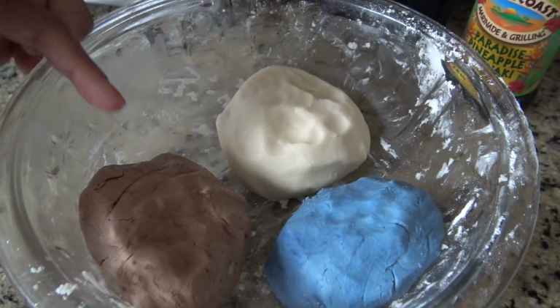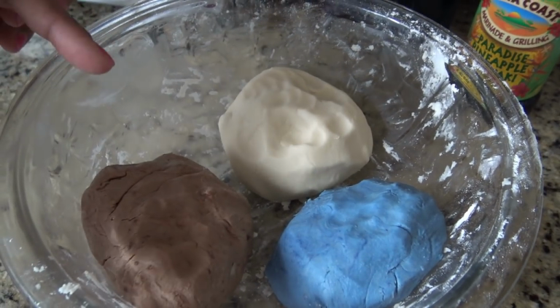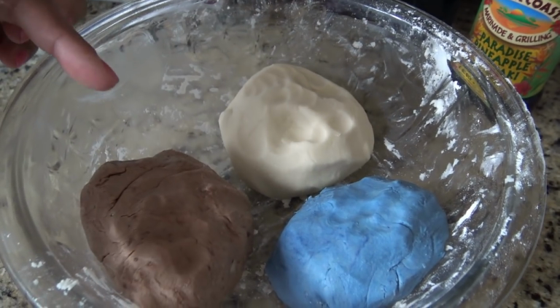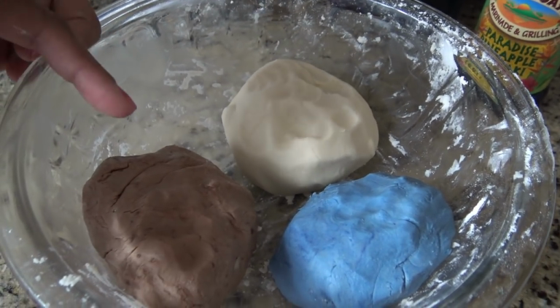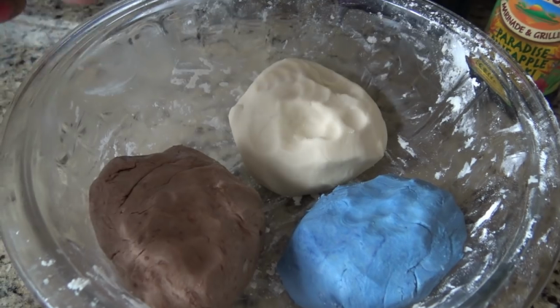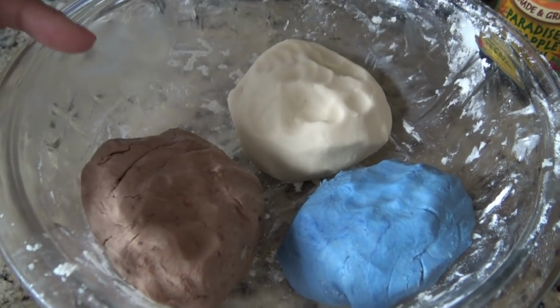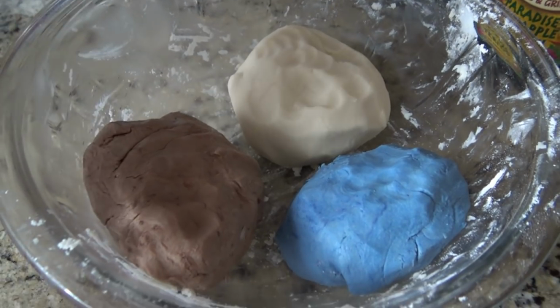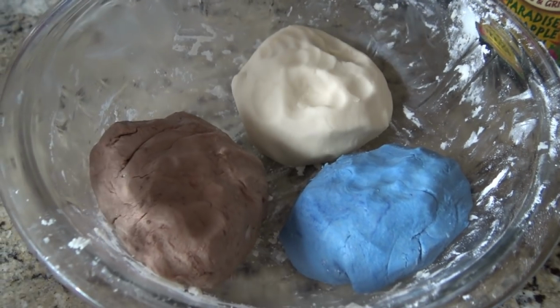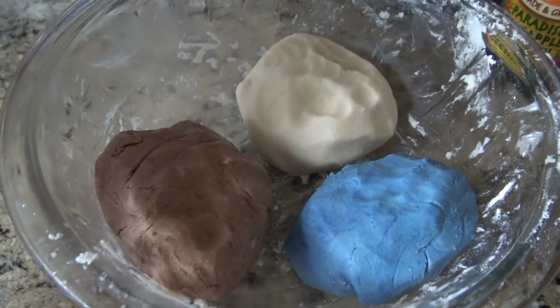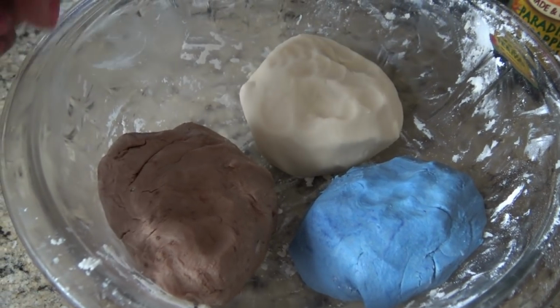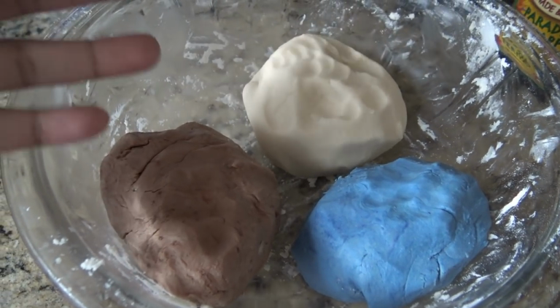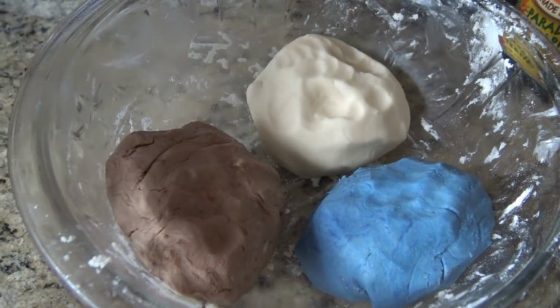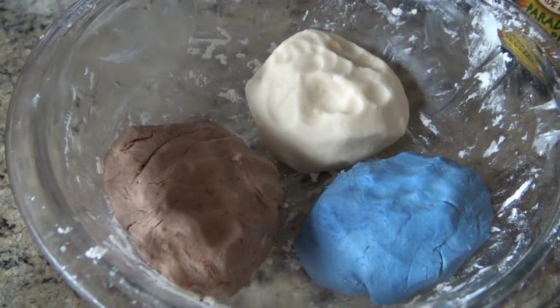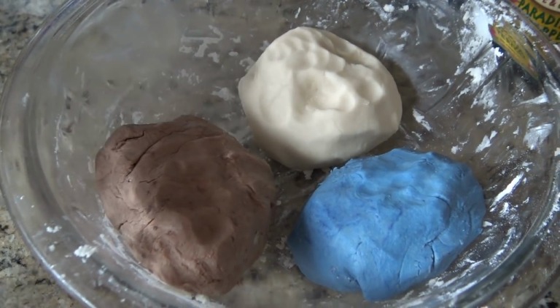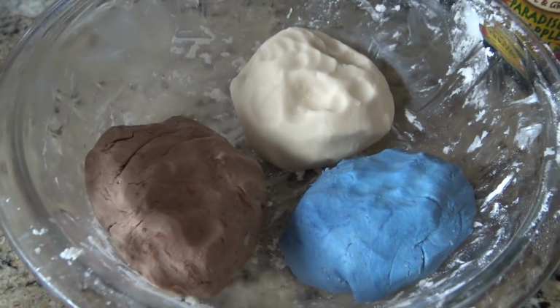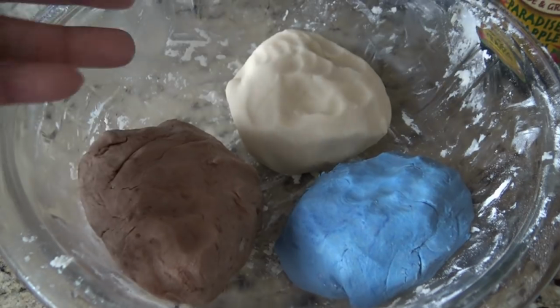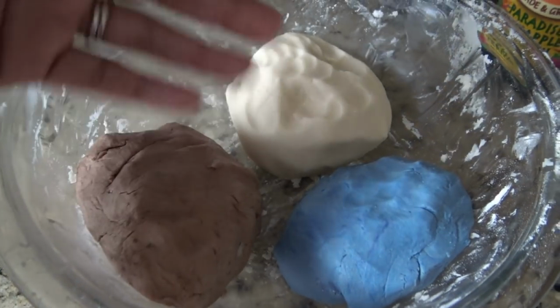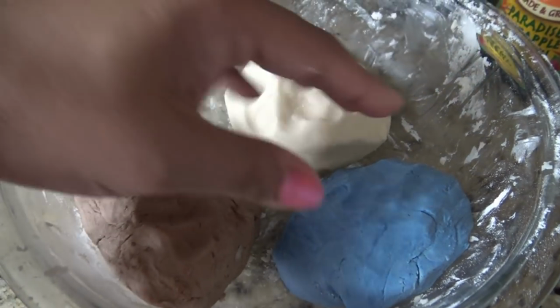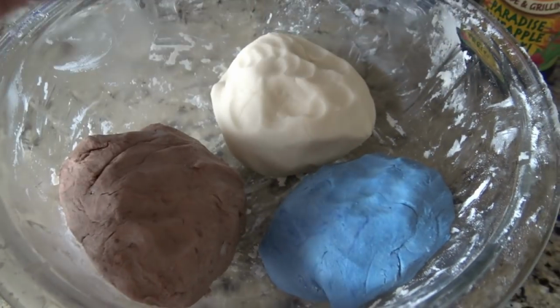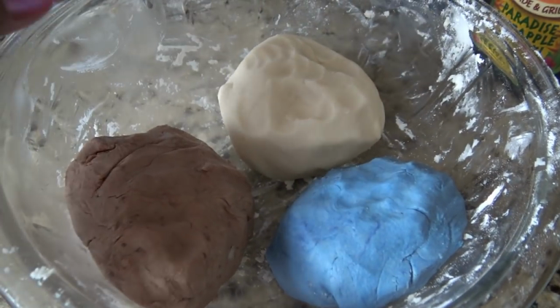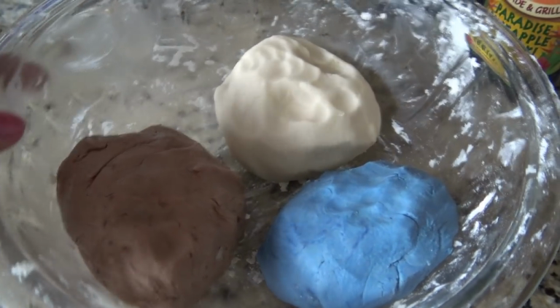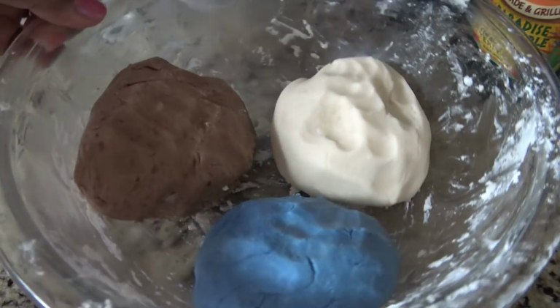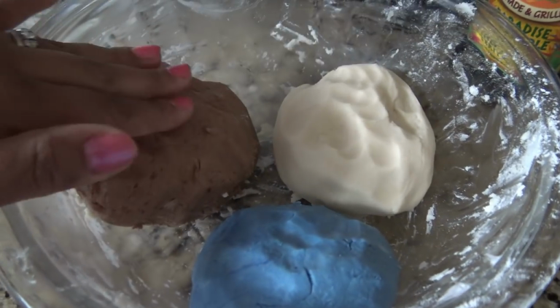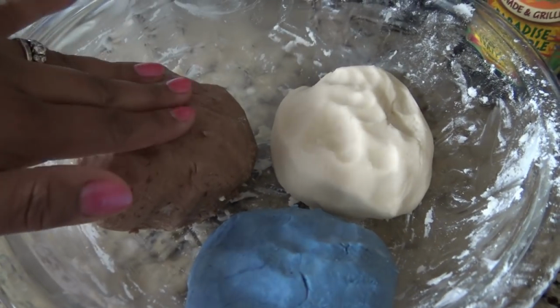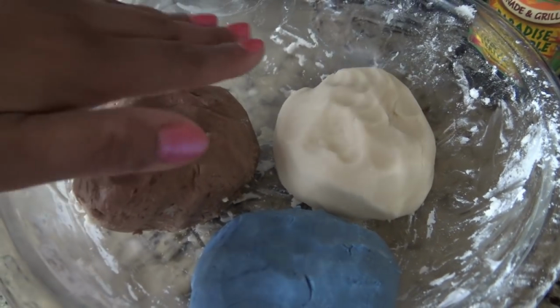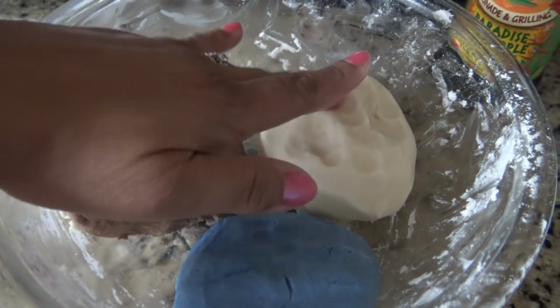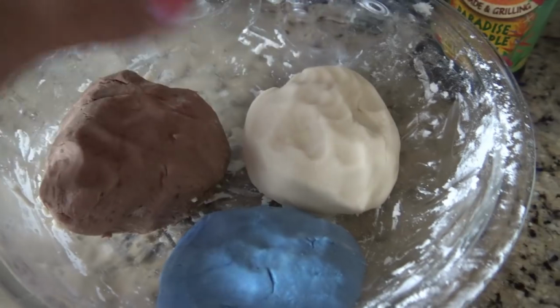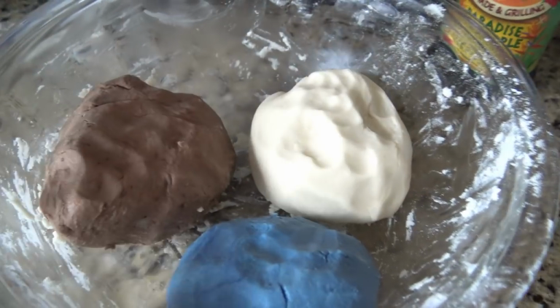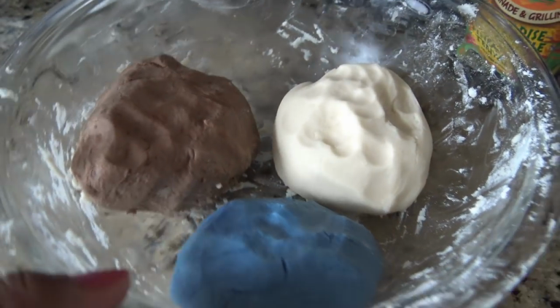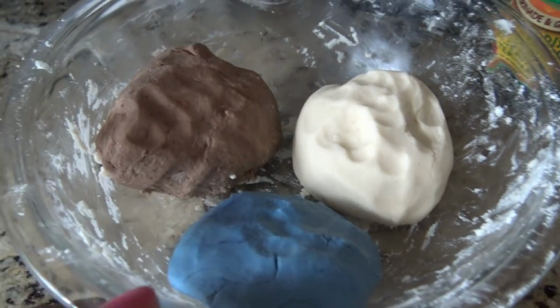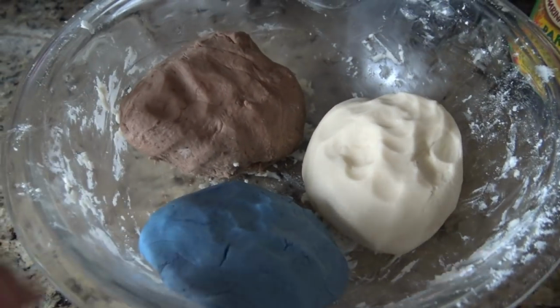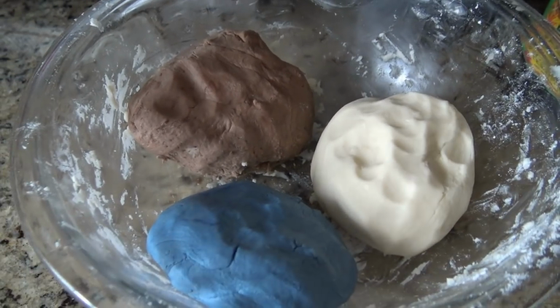This is literally all it is — powdered sugar, flour, and Crisco, a third of each. Same amounts of each, and then you can color the portions as you like, or whatever. So it's getting too soft because of that Crisco. It's kind of hard to work with because of that.